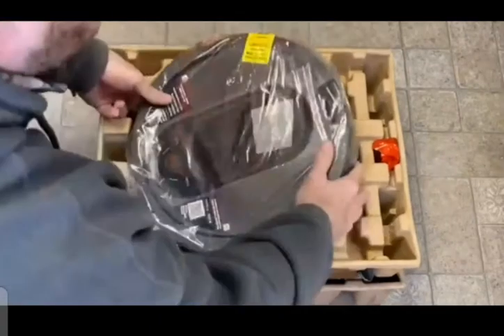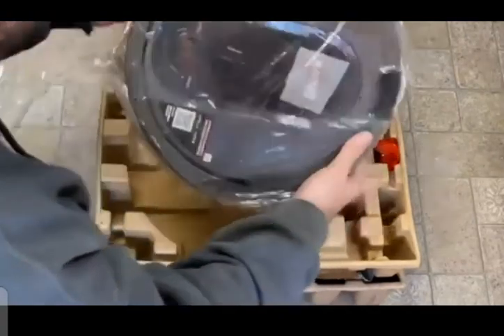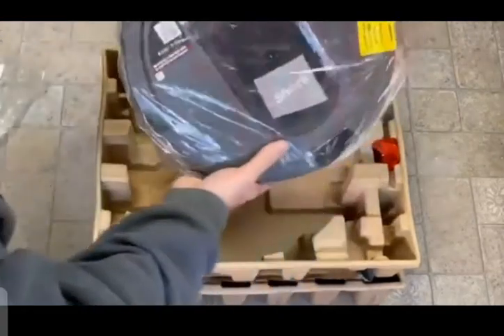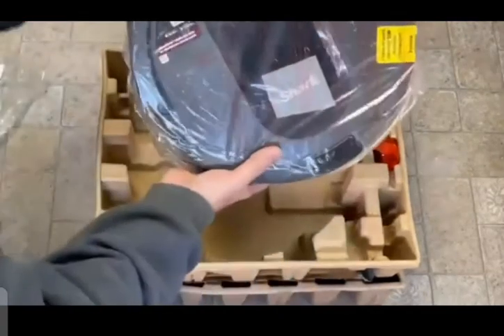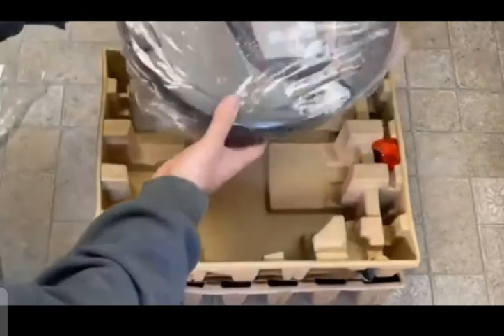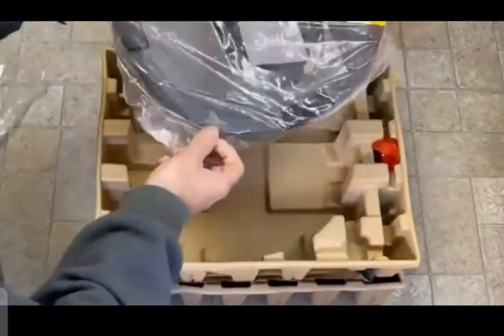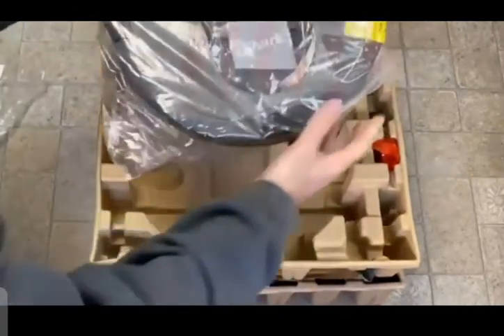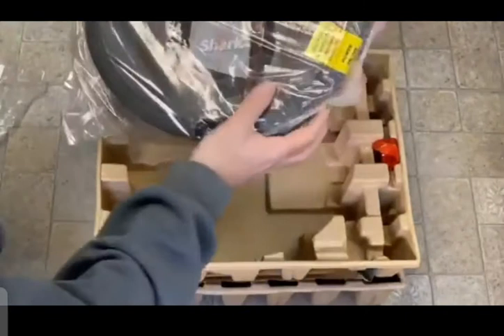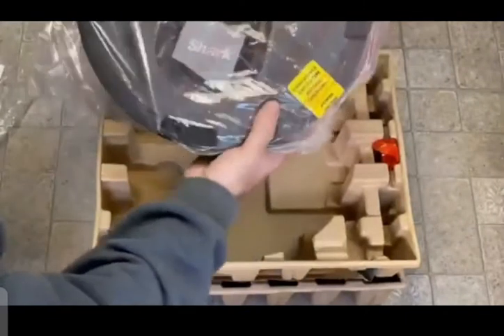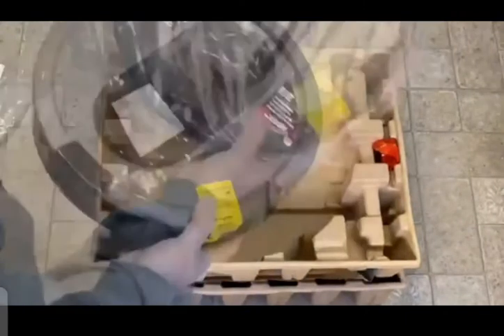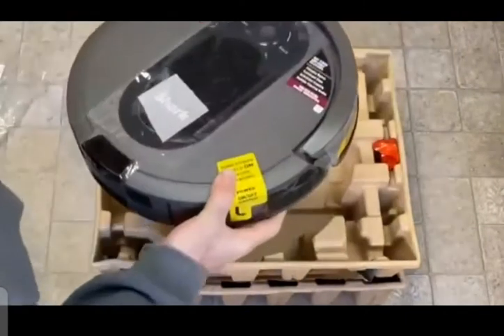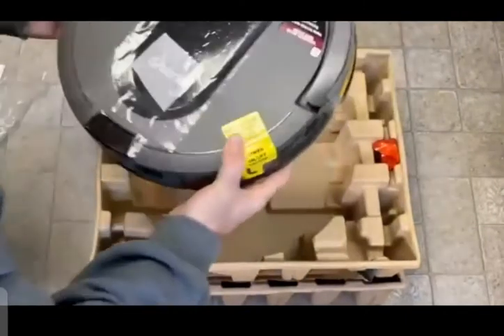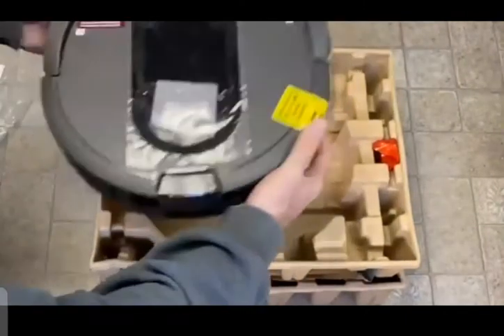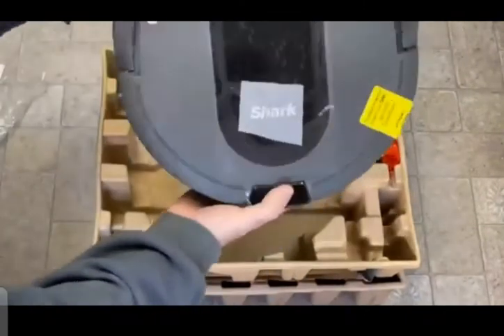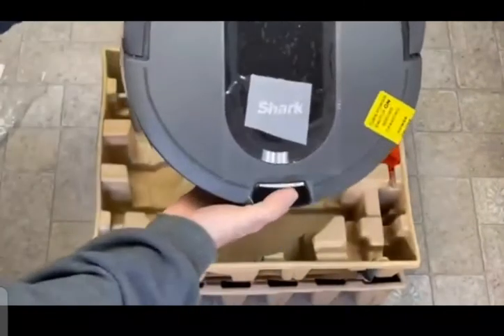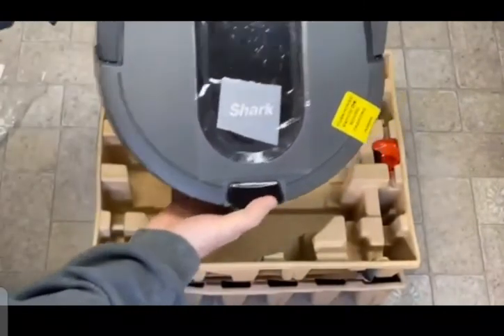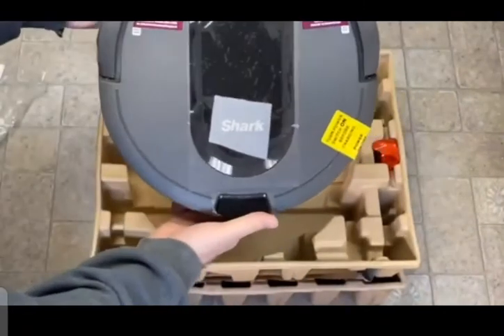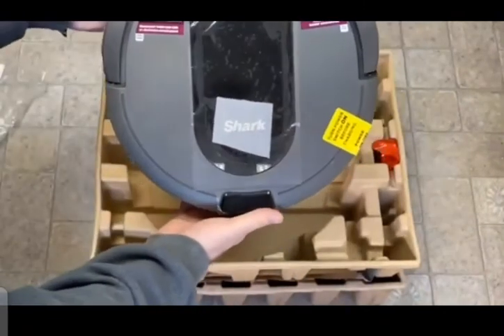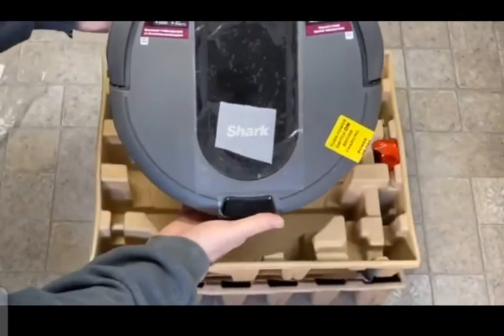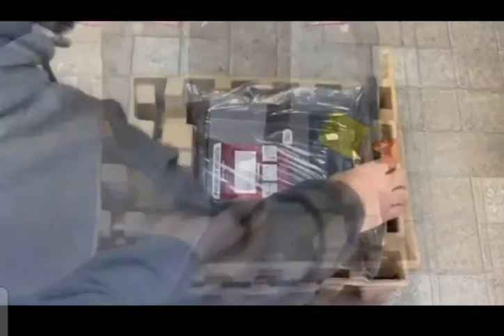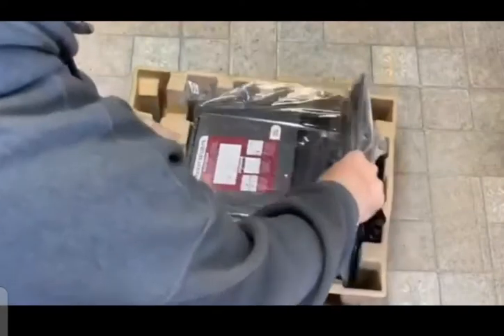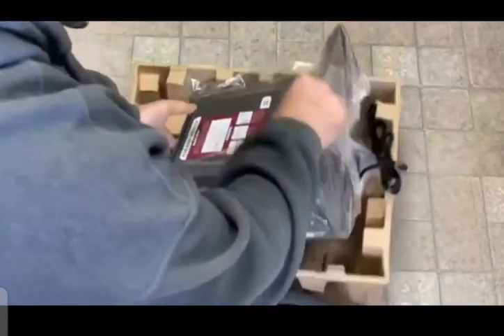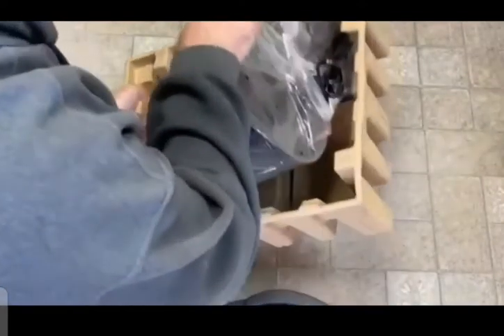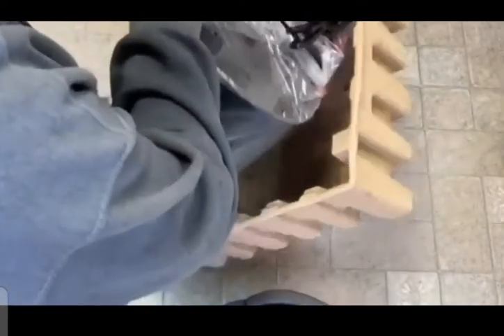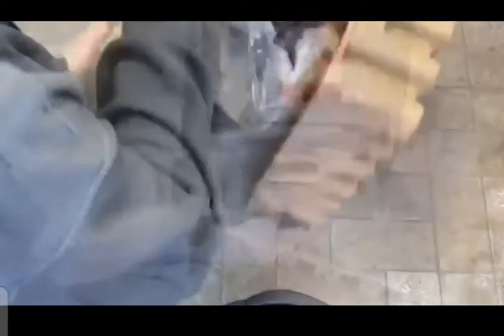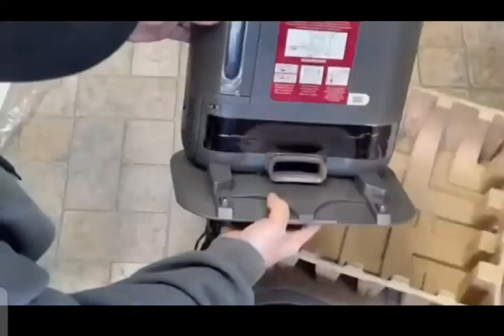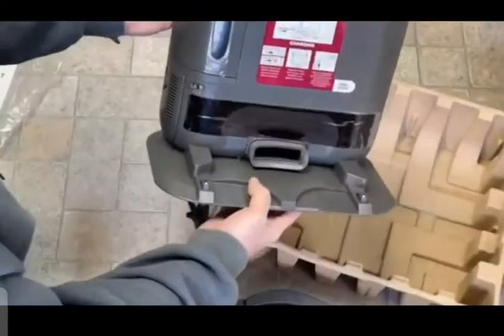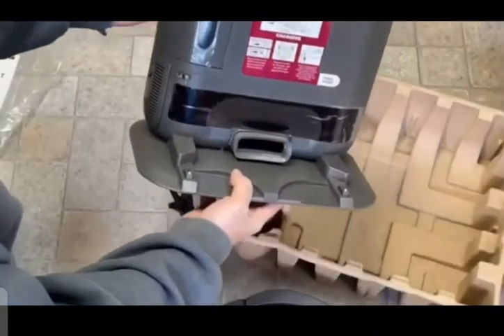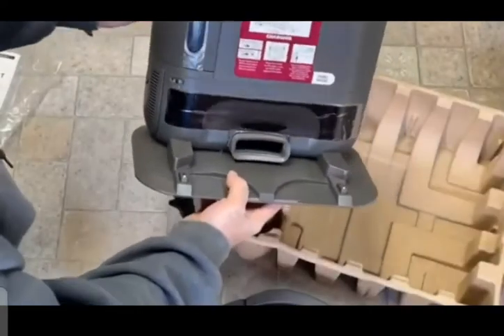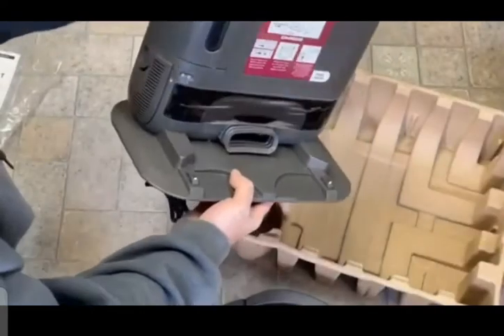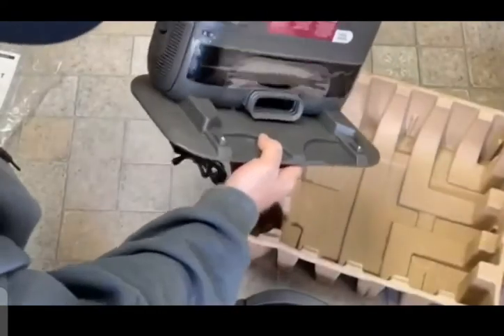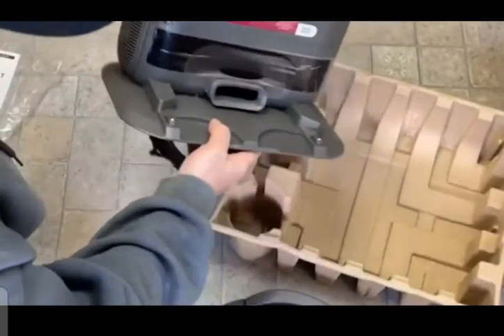Here is the actual vacuum itself. Get that from the bag. There you go. On the bottom layer, there's all the plastic off it. Get it set up and check it out.